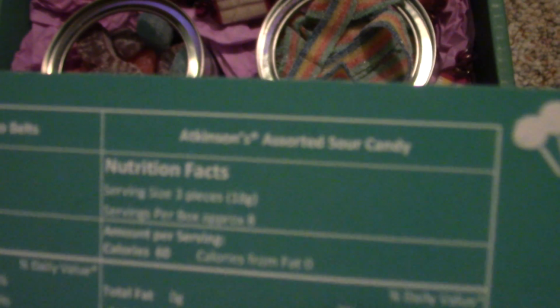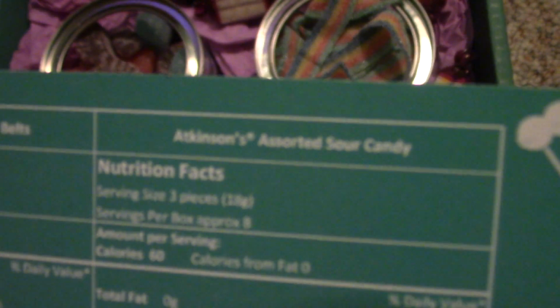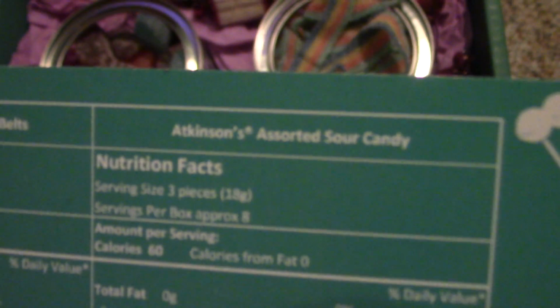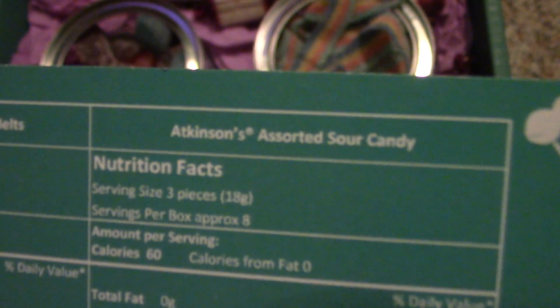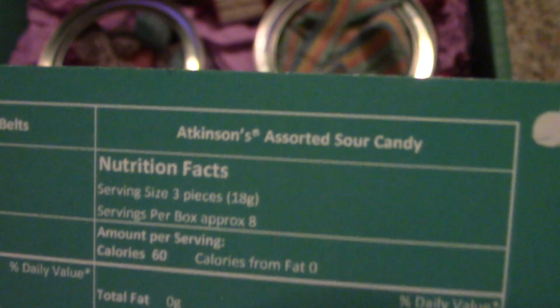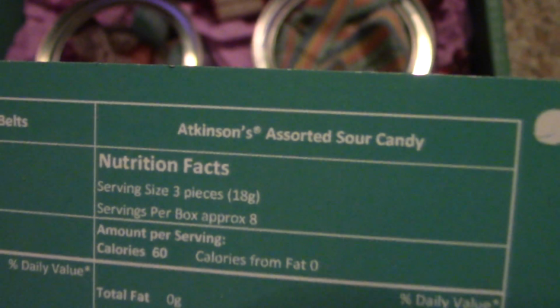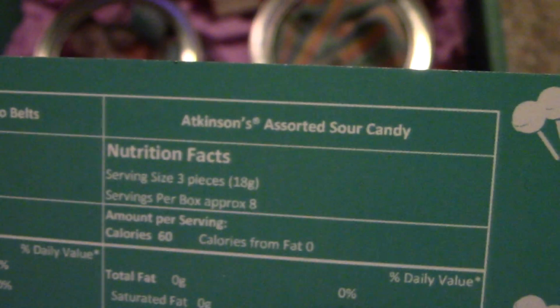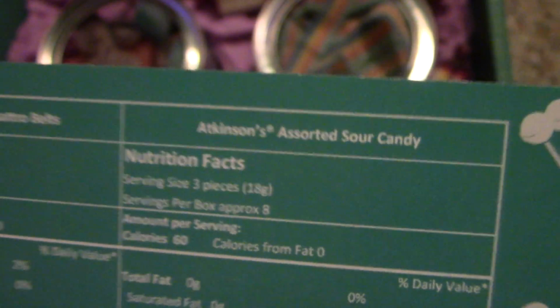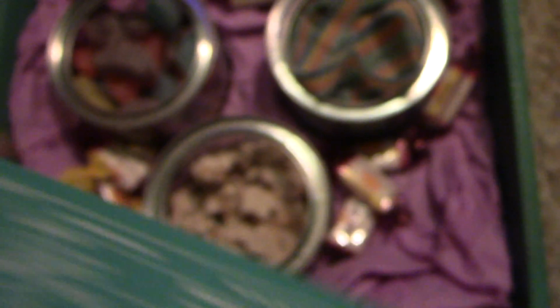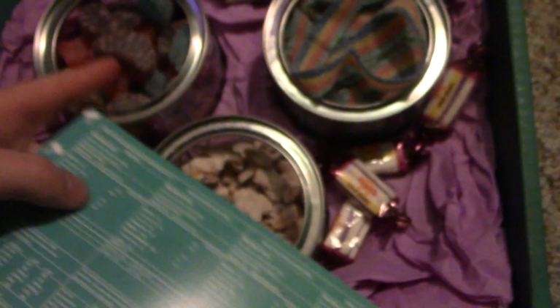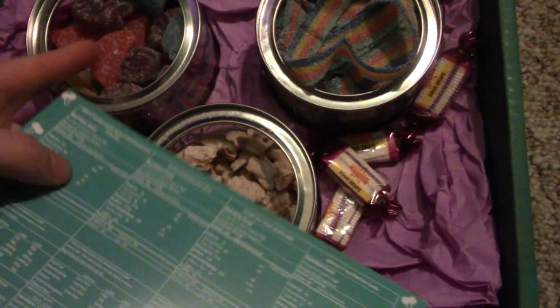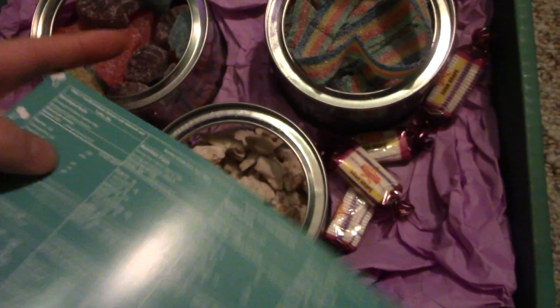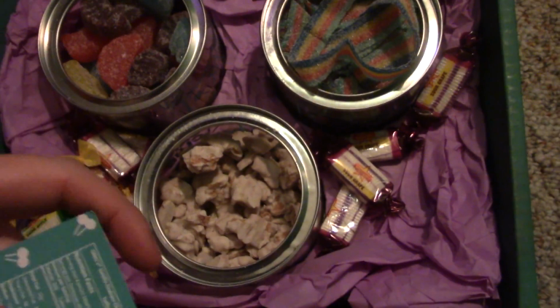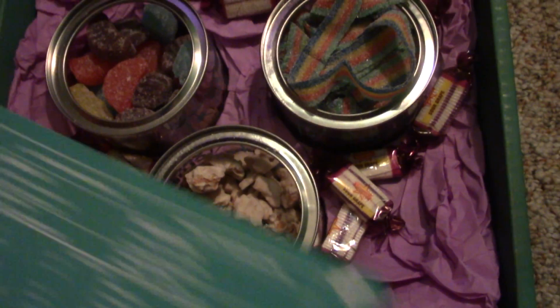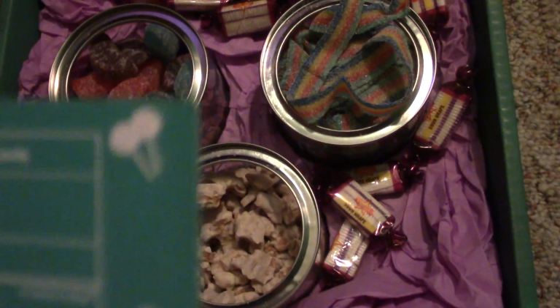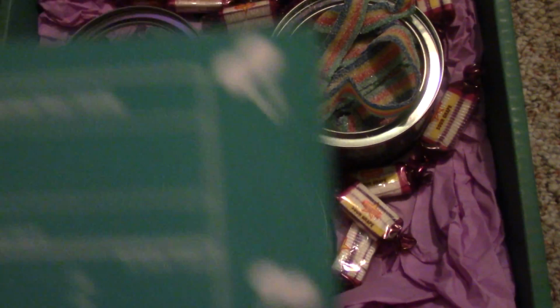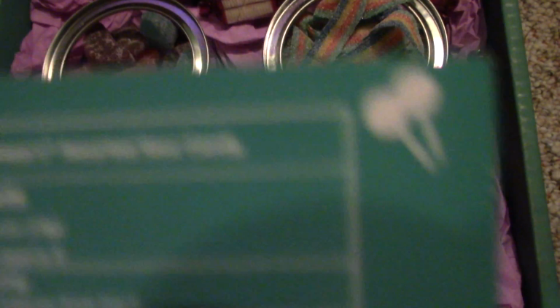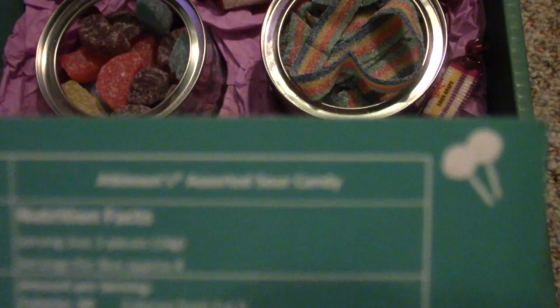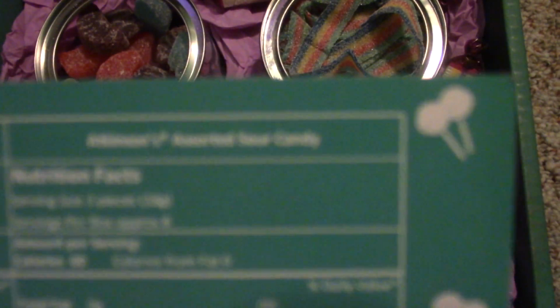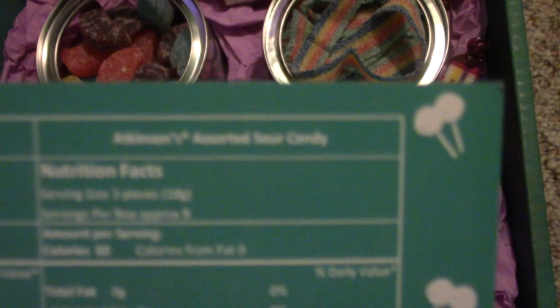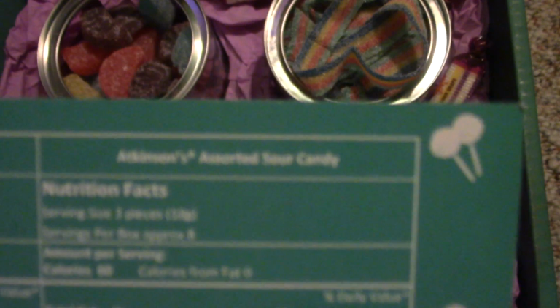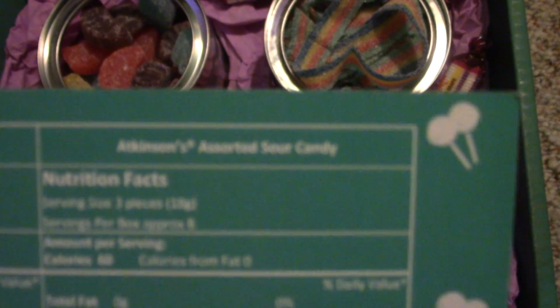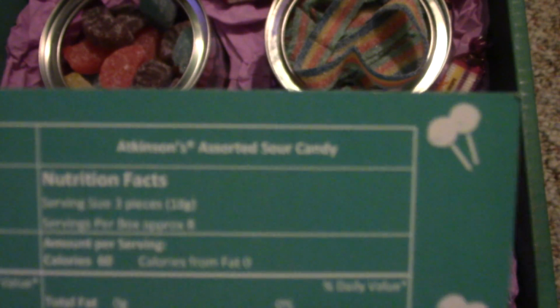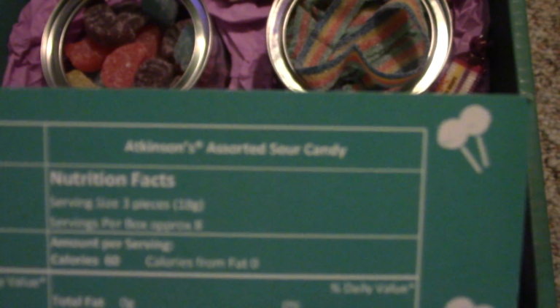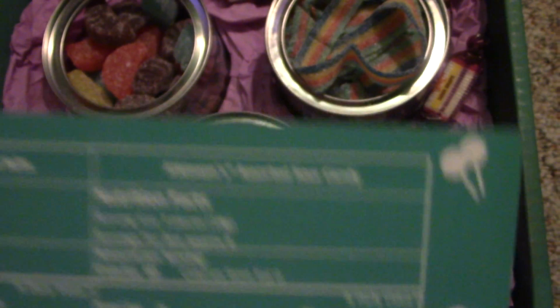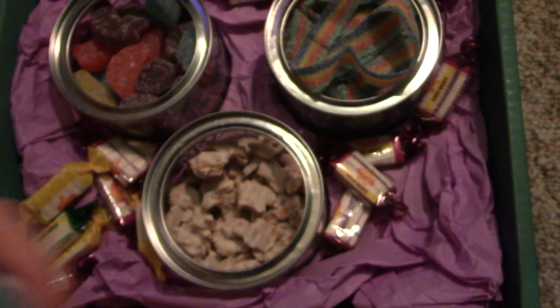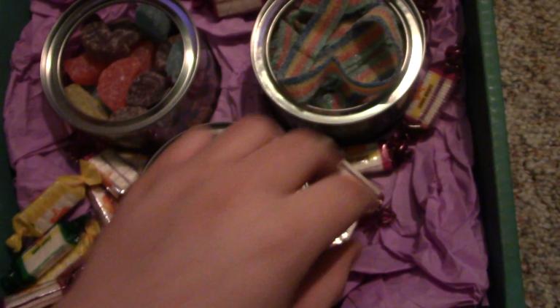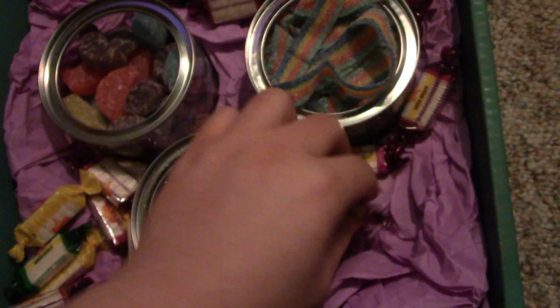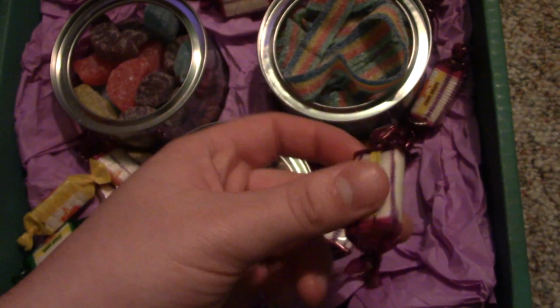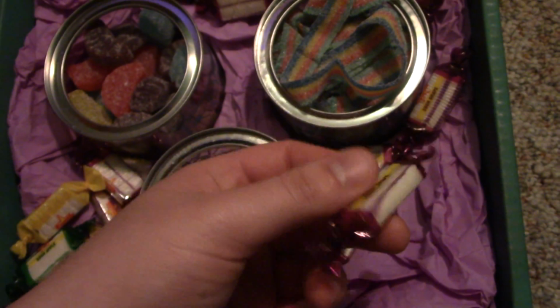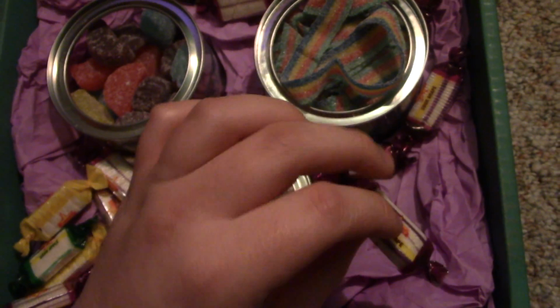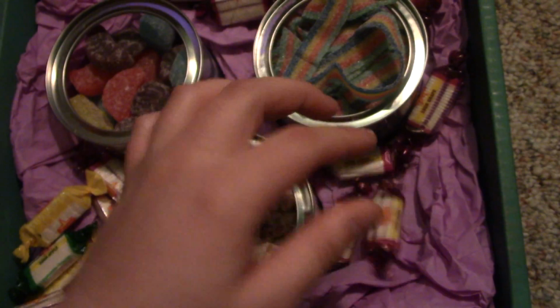Actually, the slices are these because there are slices like fruit shapes, and then the last one — the Assorted Sour Candy — must have been these hard candies.